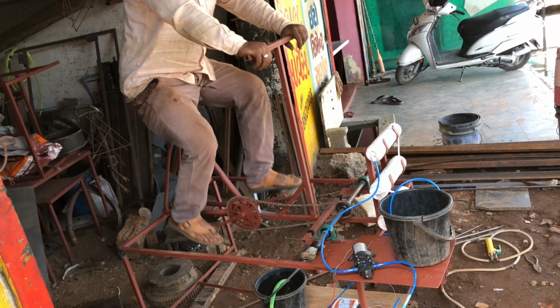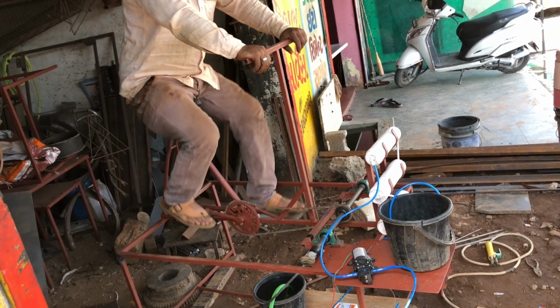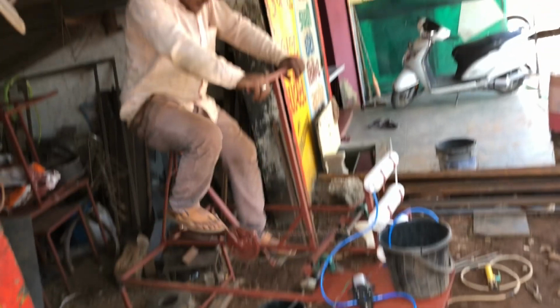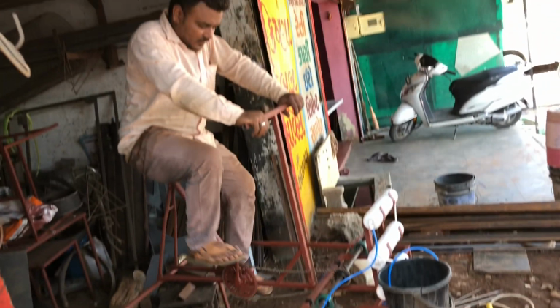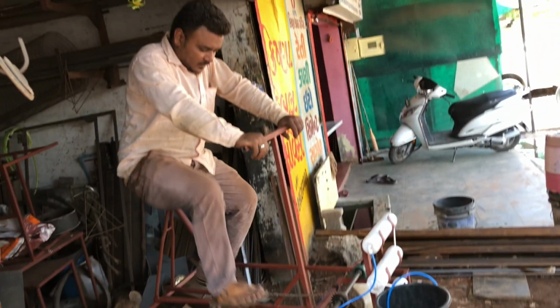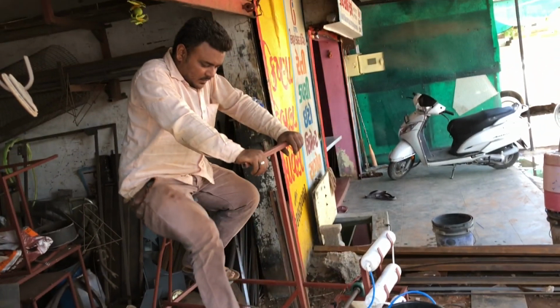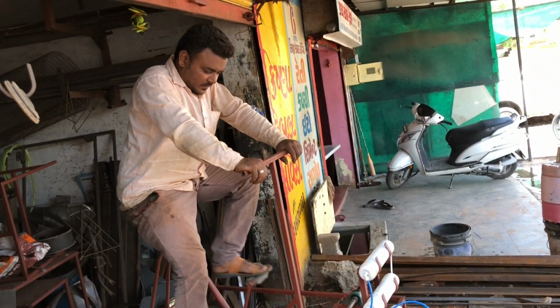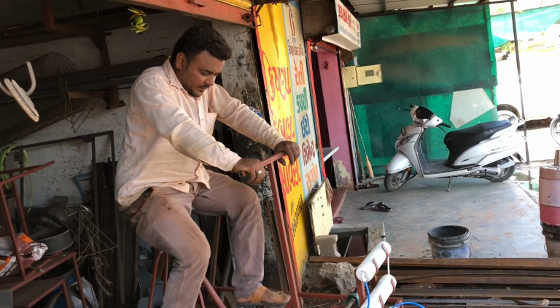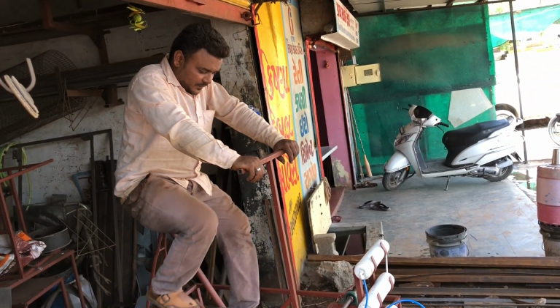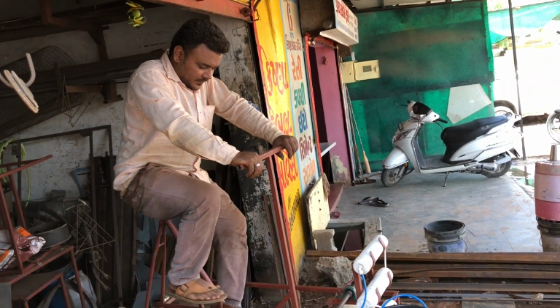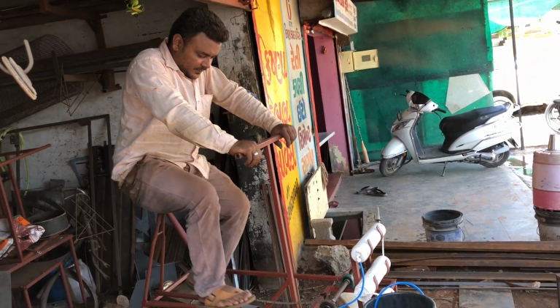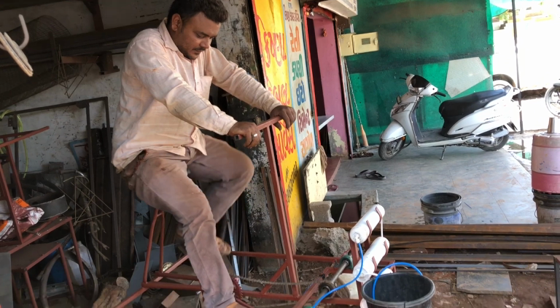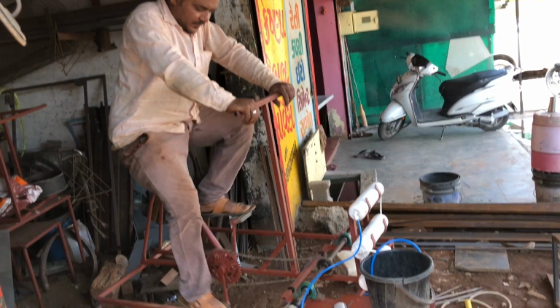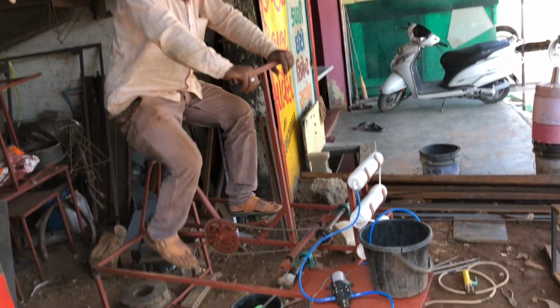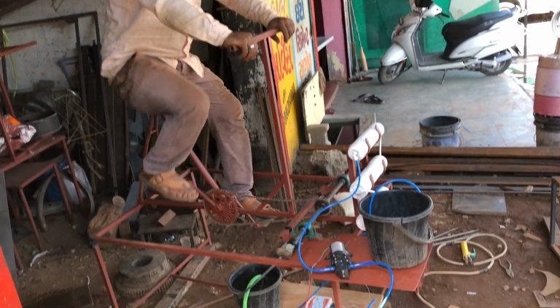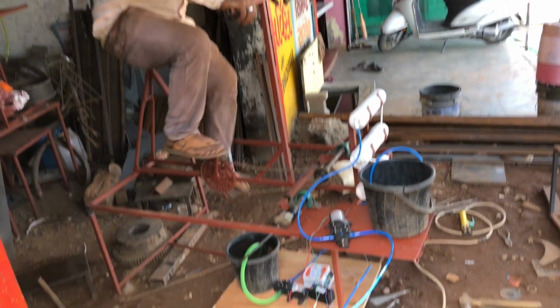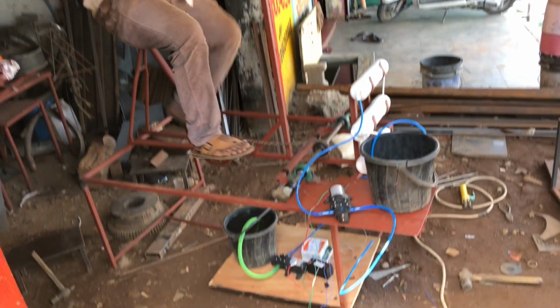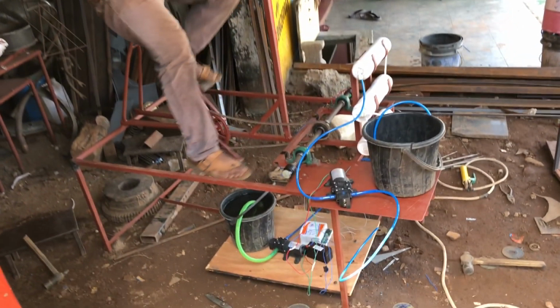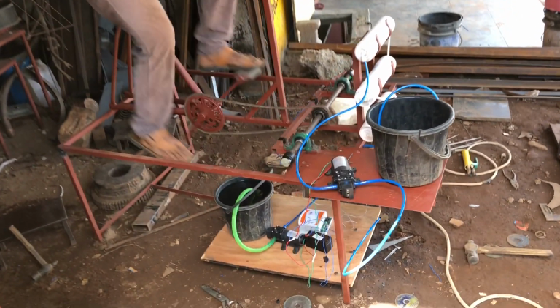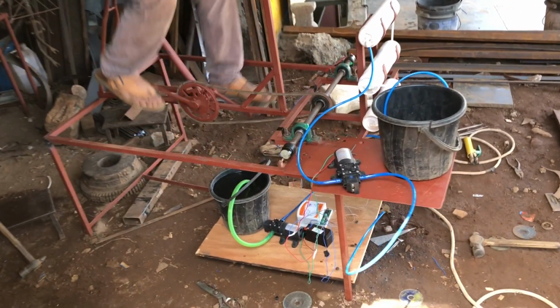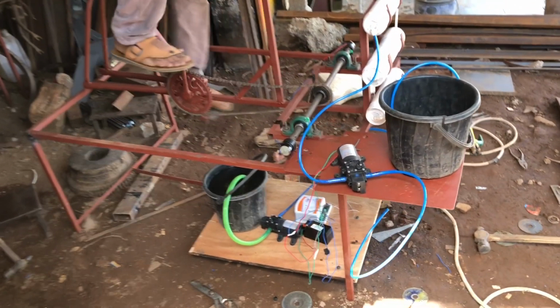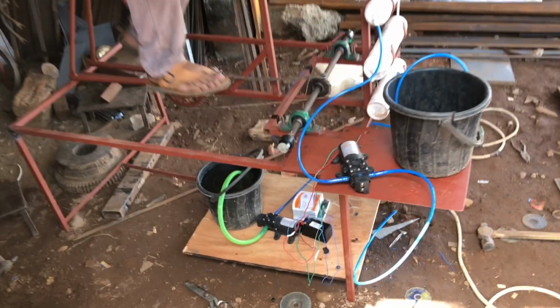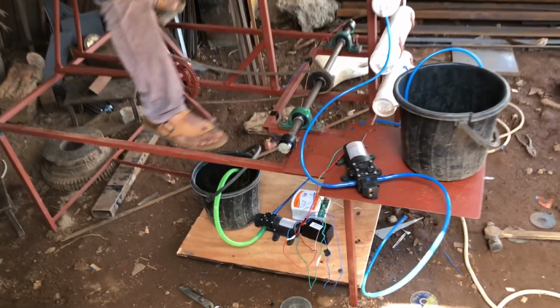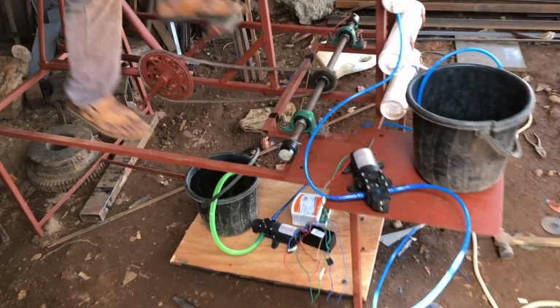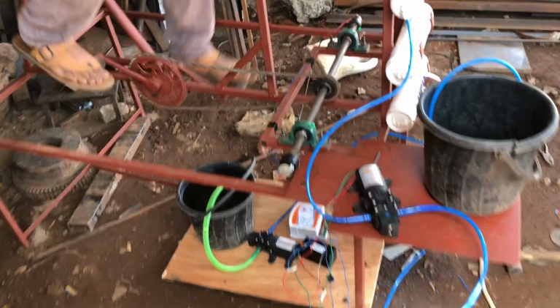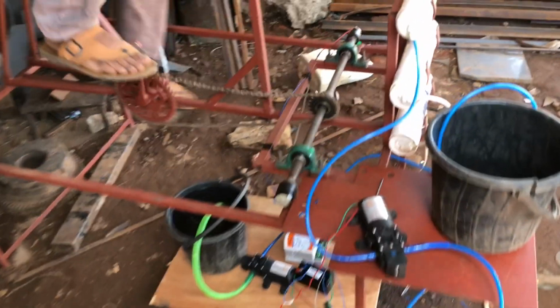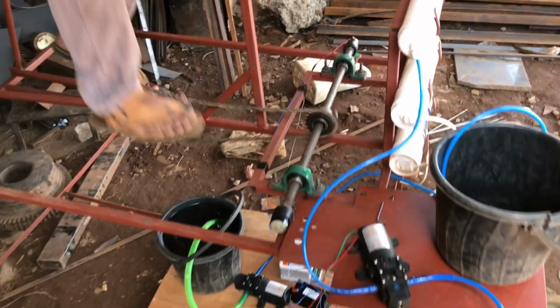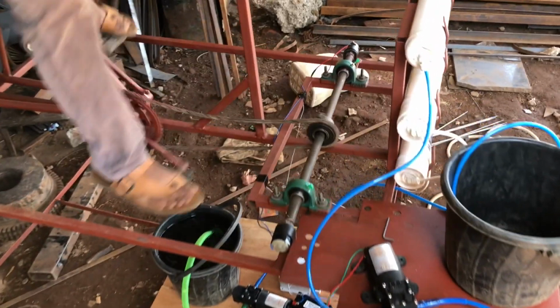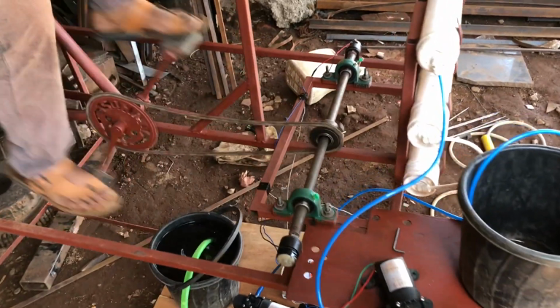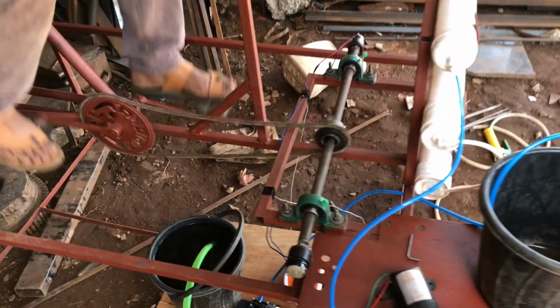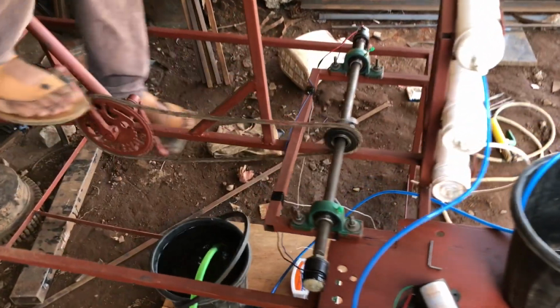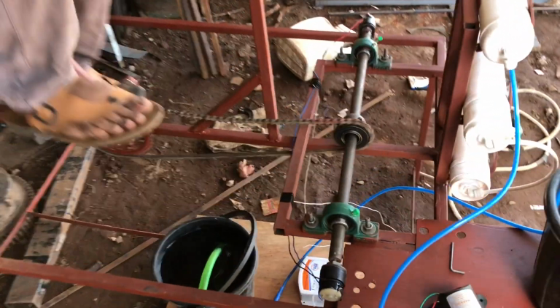Hello friends, this is a concept of a pedal-operated water purification system. It is mainly applicable where electricity is not available, or a person wants to do a workout and convert their energy into useful work.